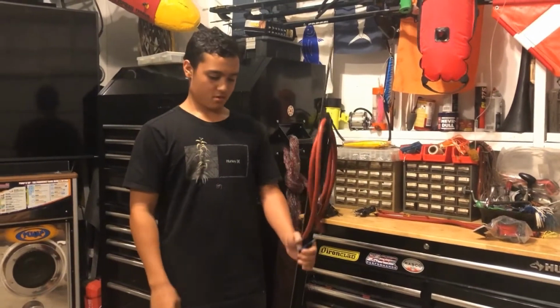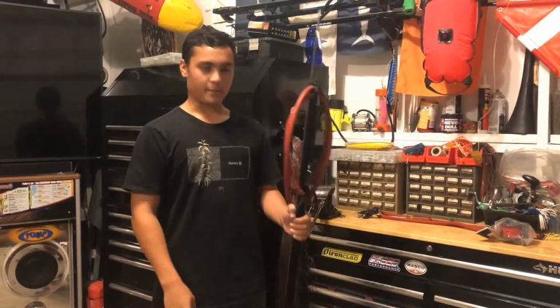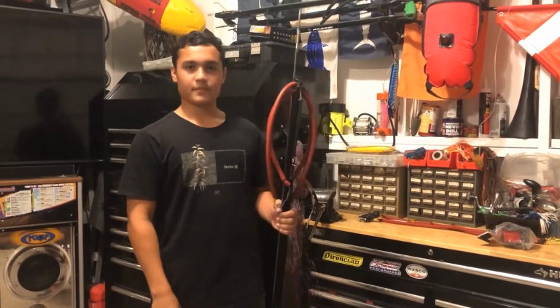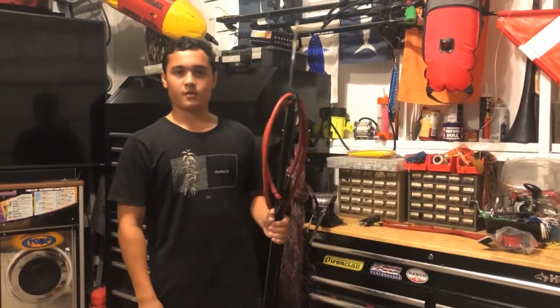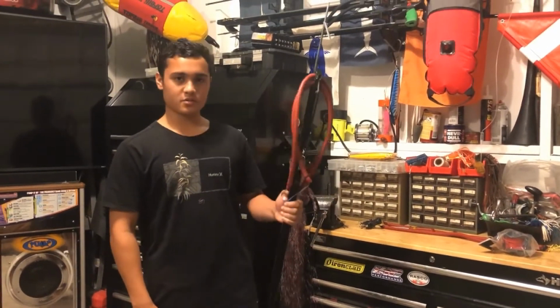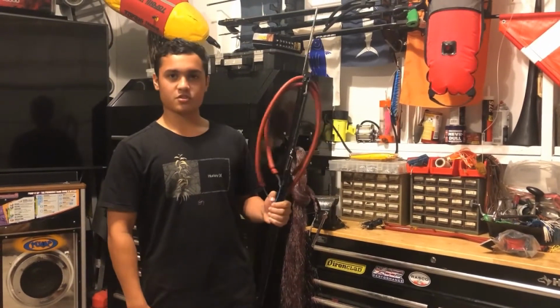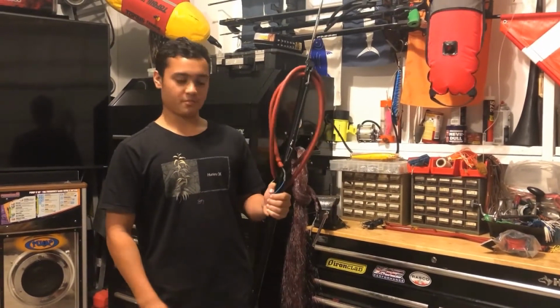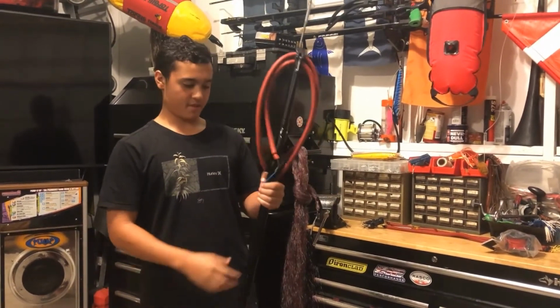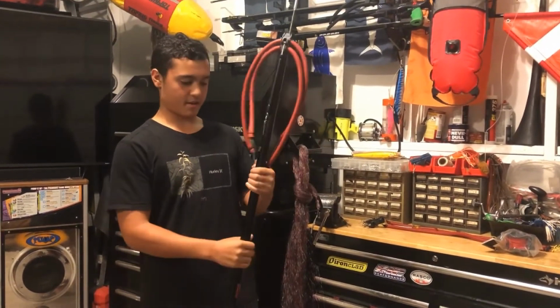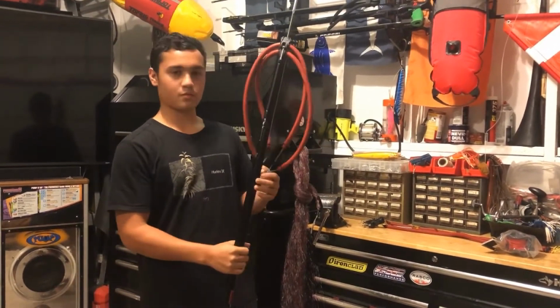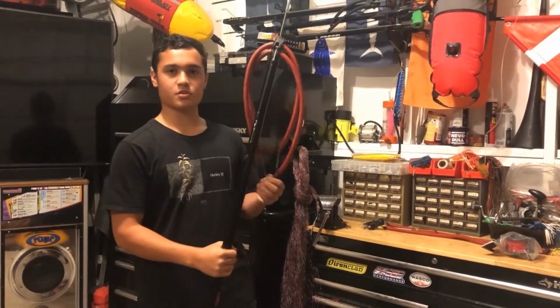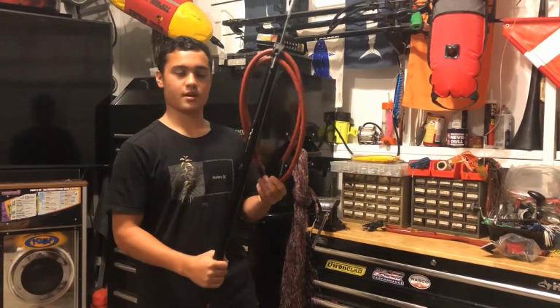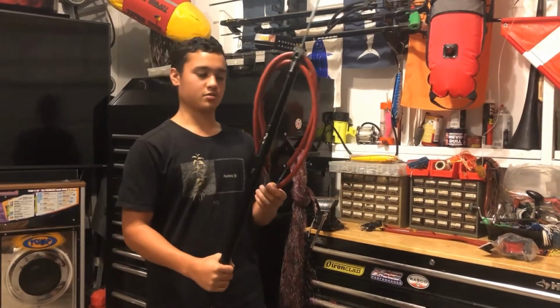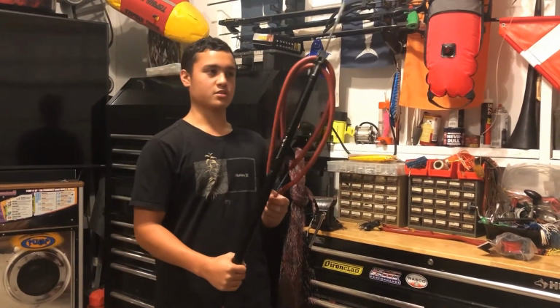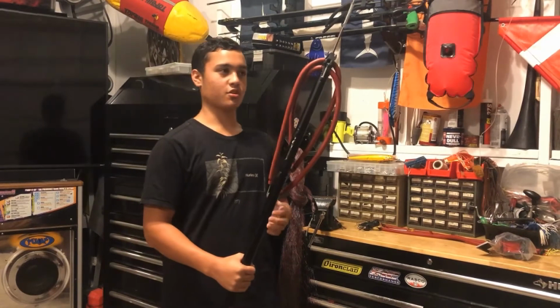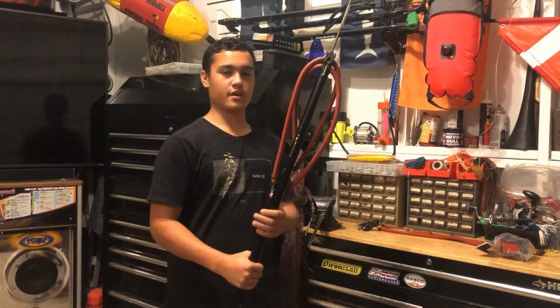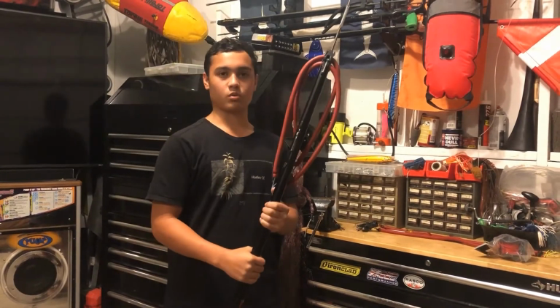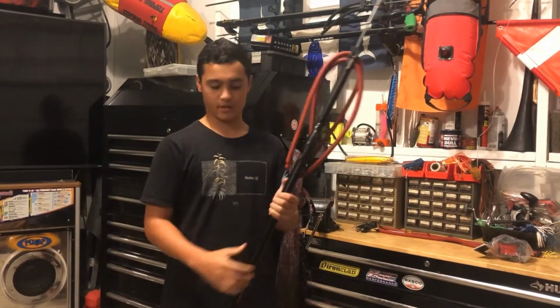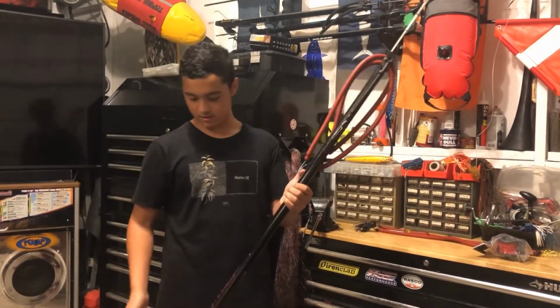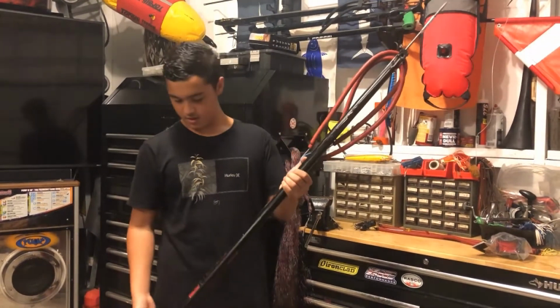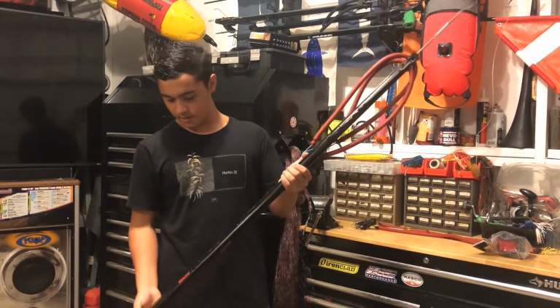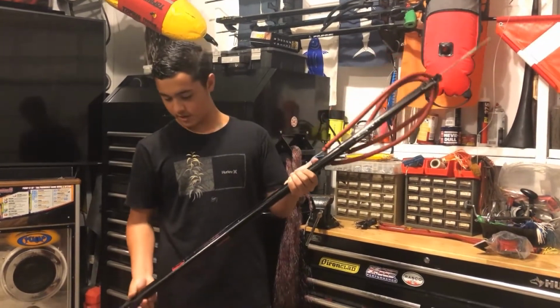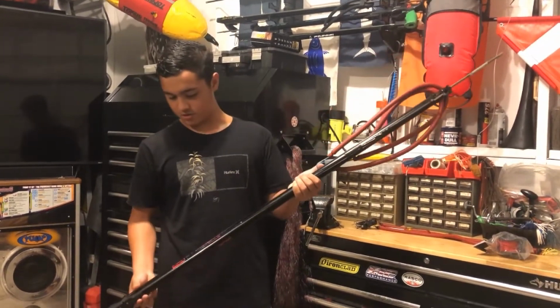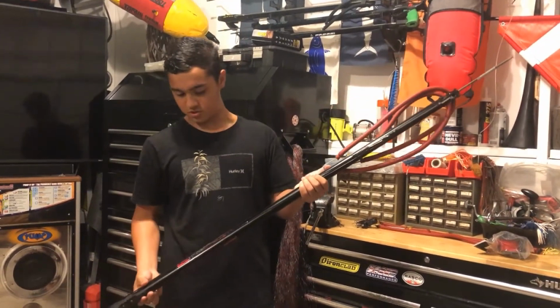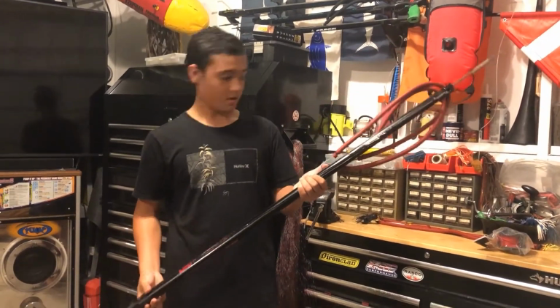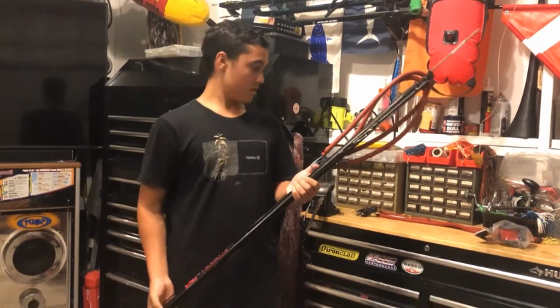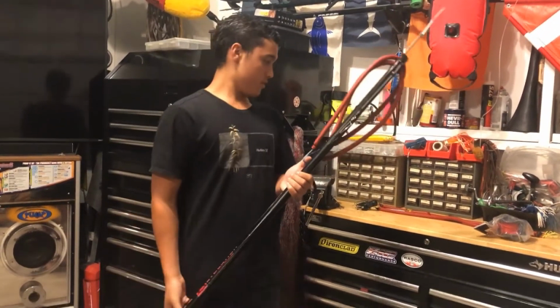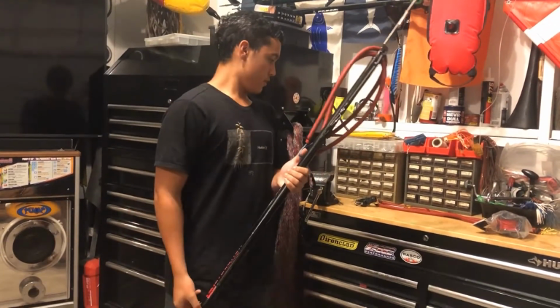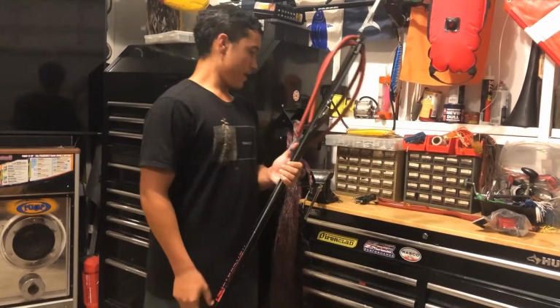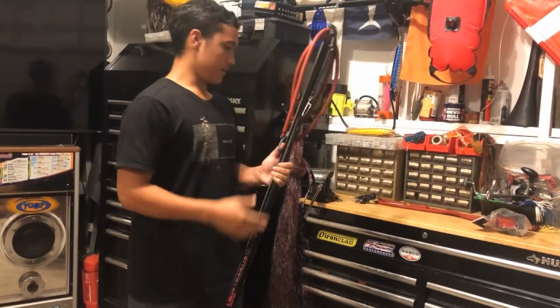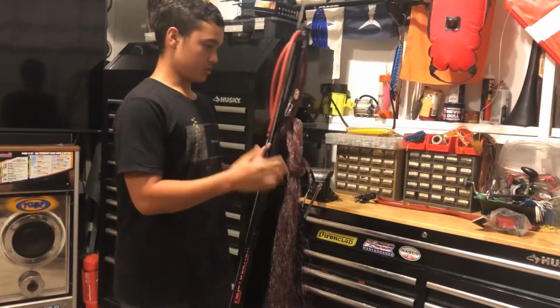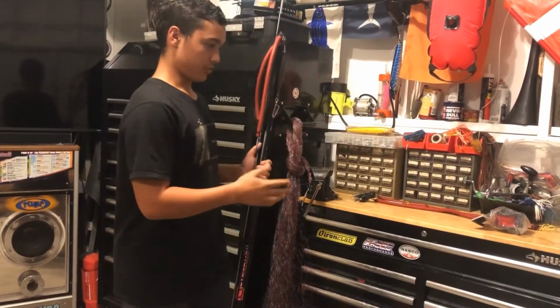My name is Christian Ogle and I will be showing you how to install a roller head on a Hammerhead Evolution 2, and also how to install a reel.